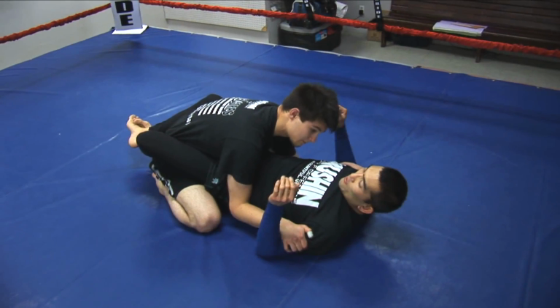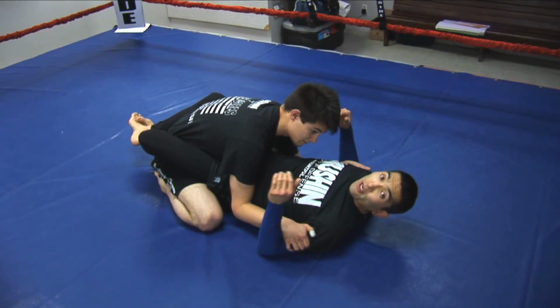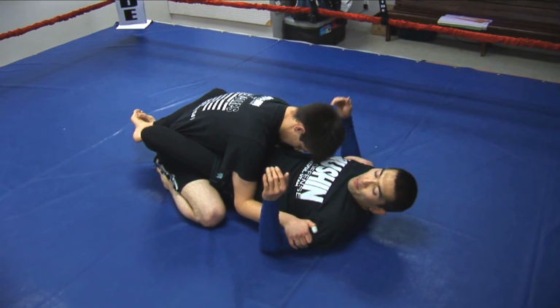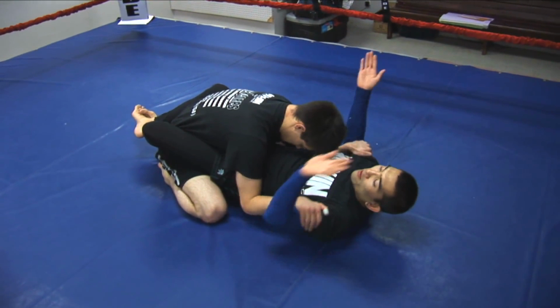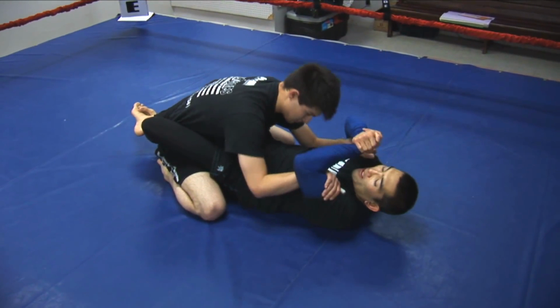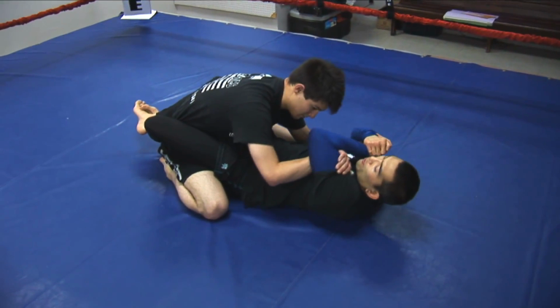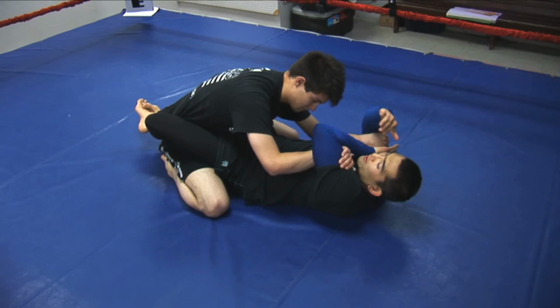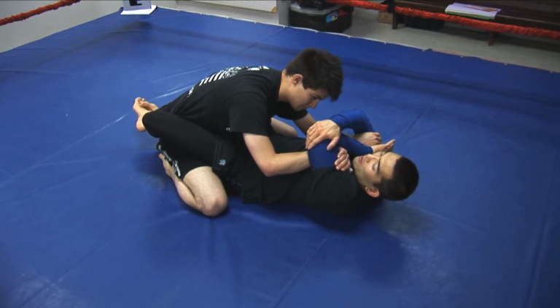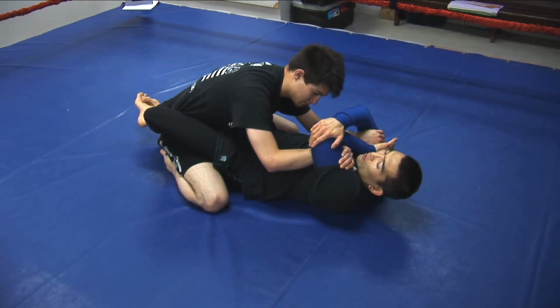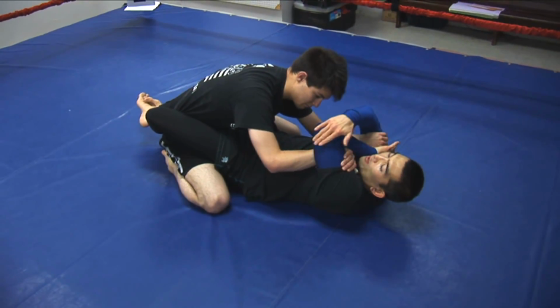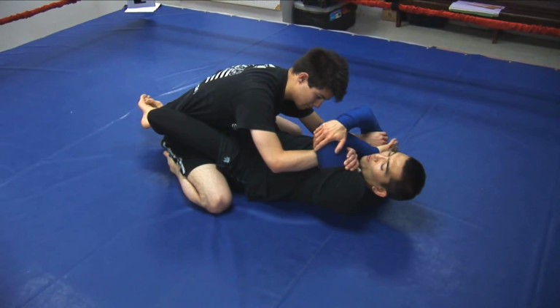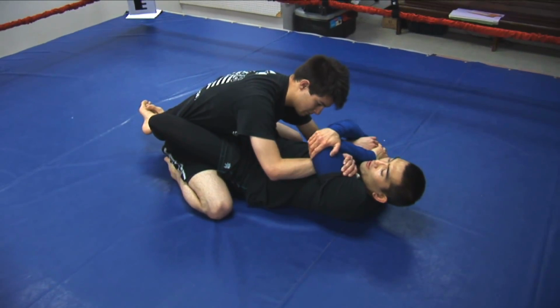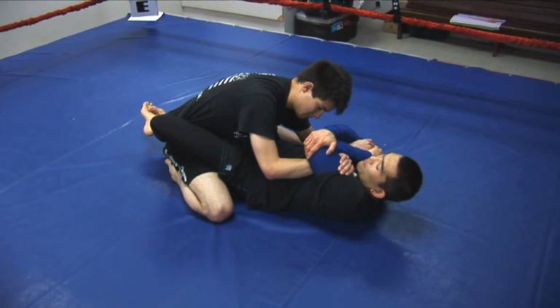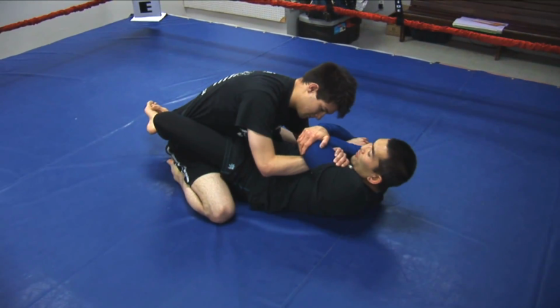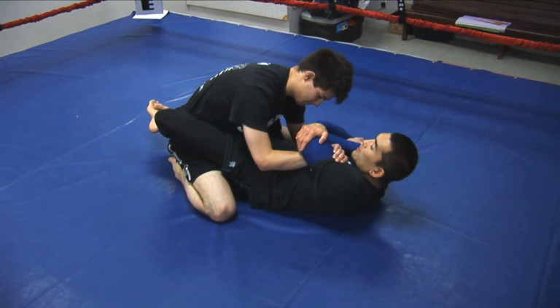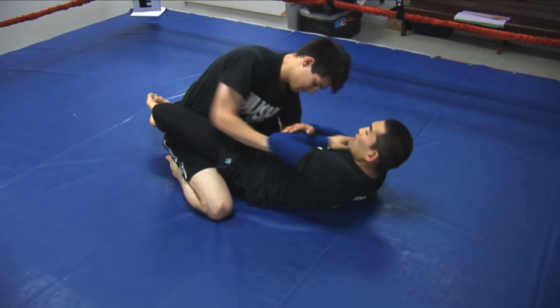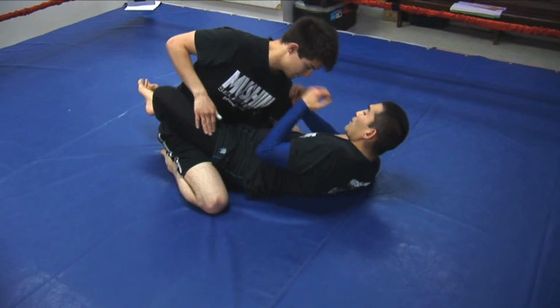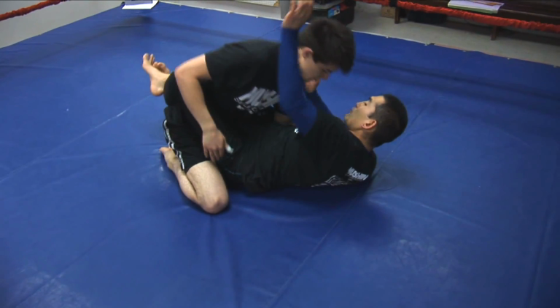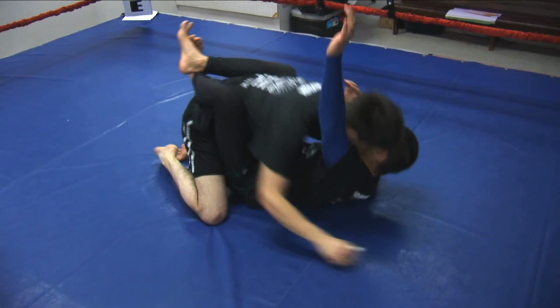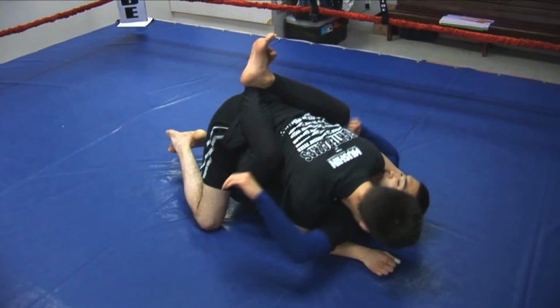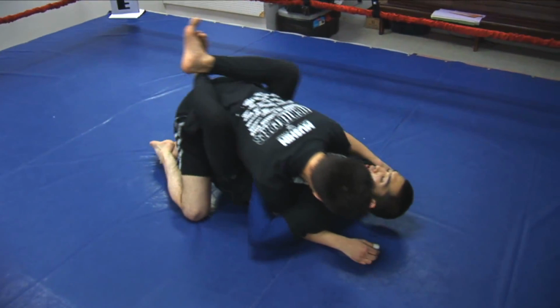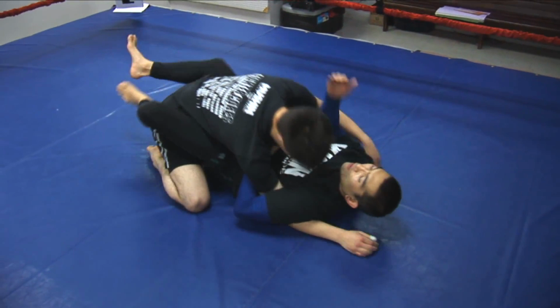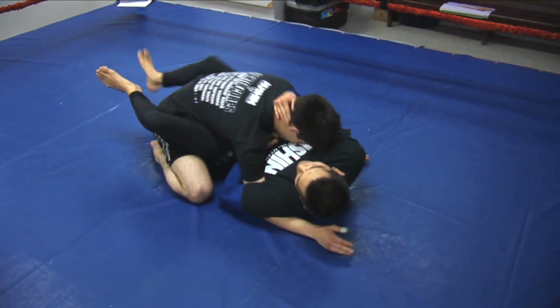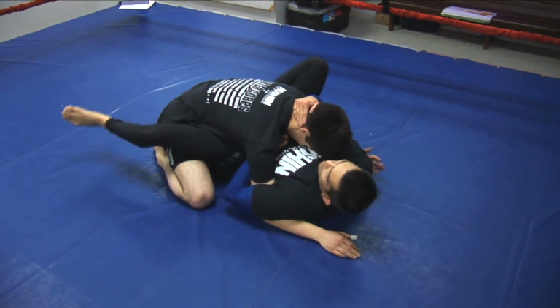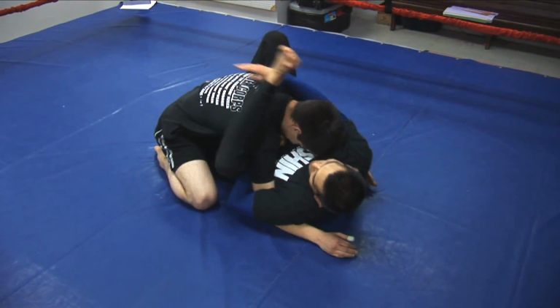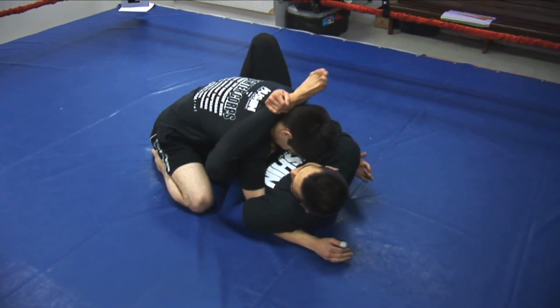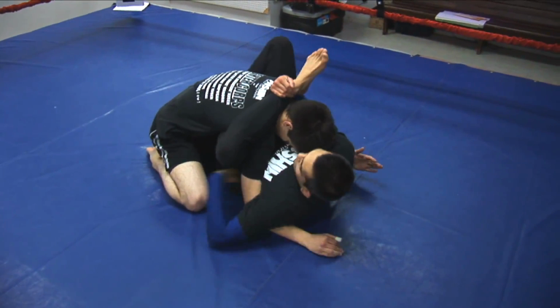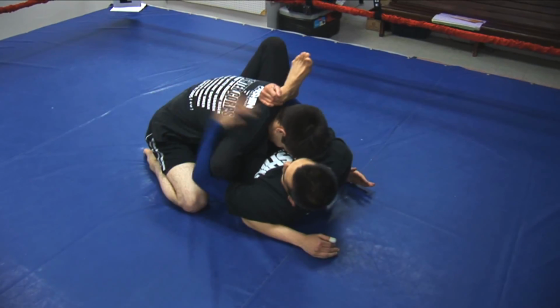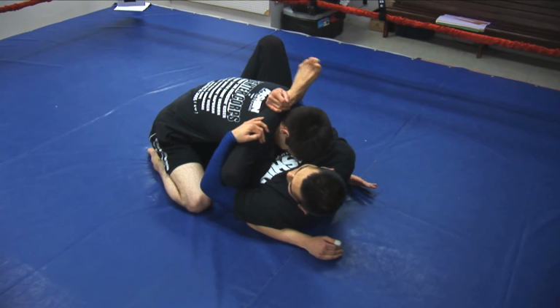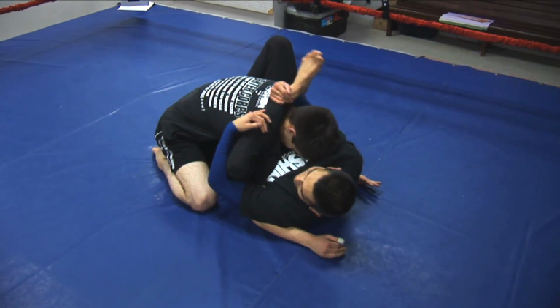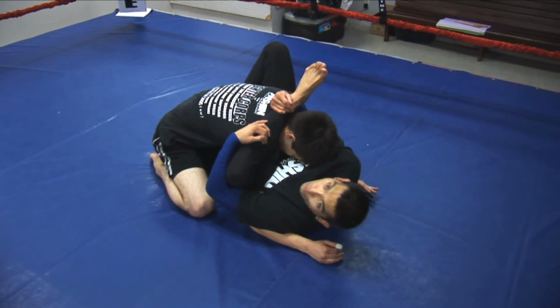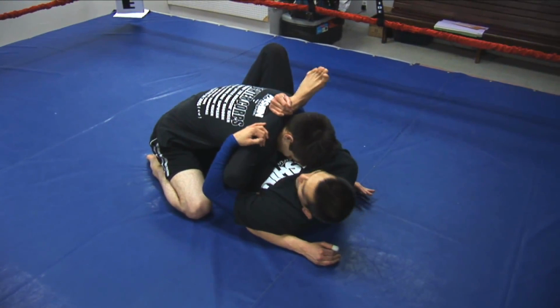He's right here. Clap my hands, pull that in, grab my elbow, pull it down, sit up. If he removes it, I pull, get my overhook, get to high guard, rubber guard when possible.